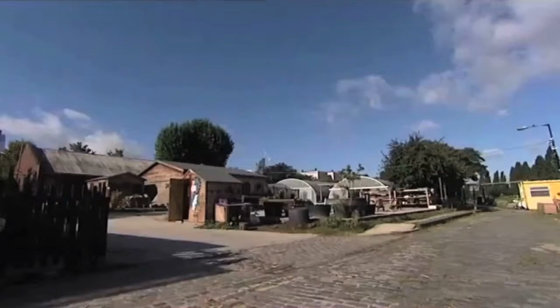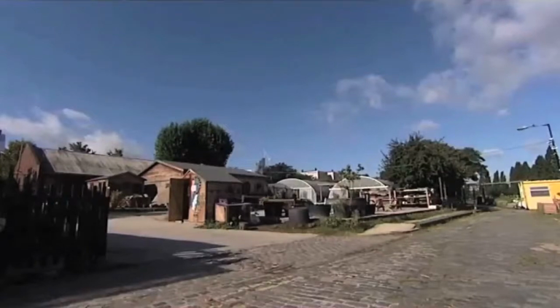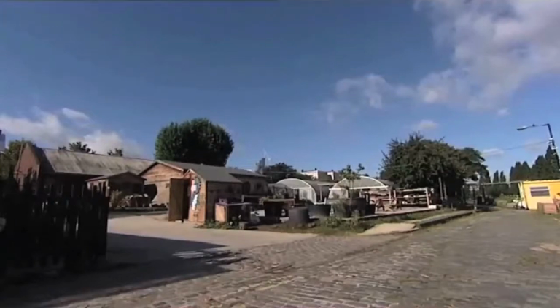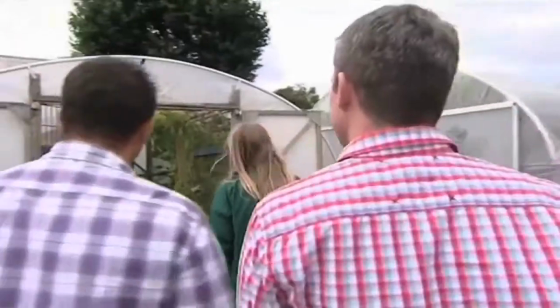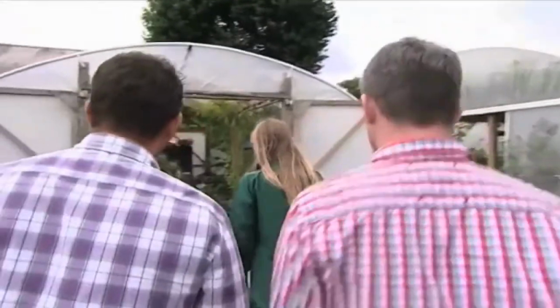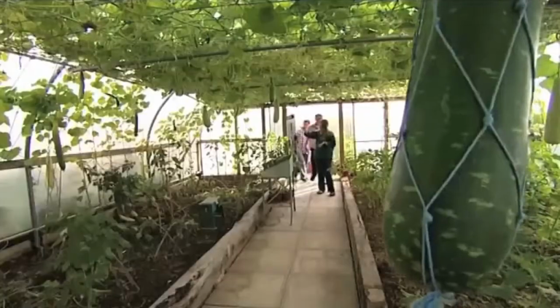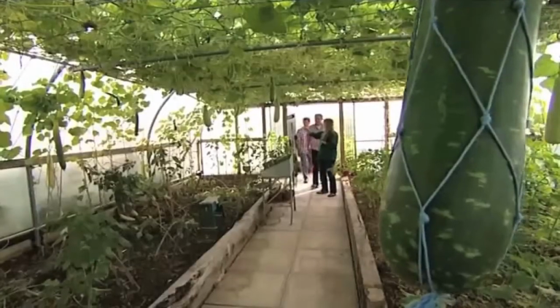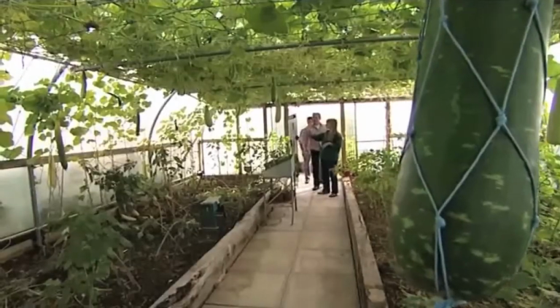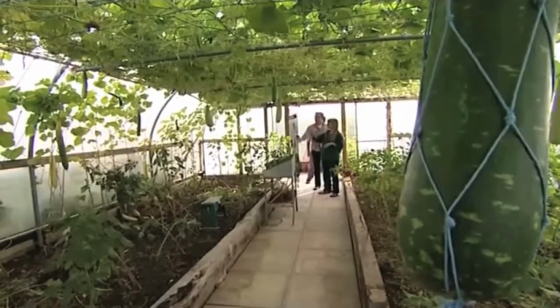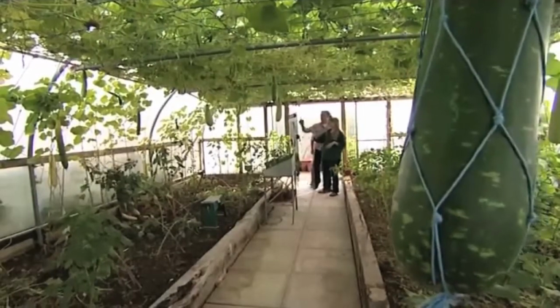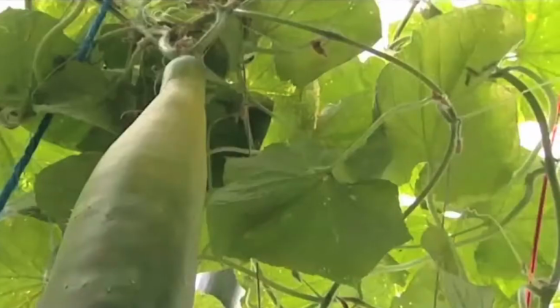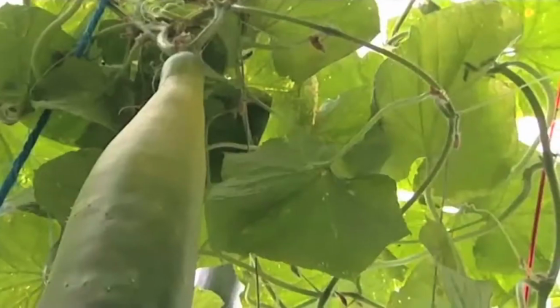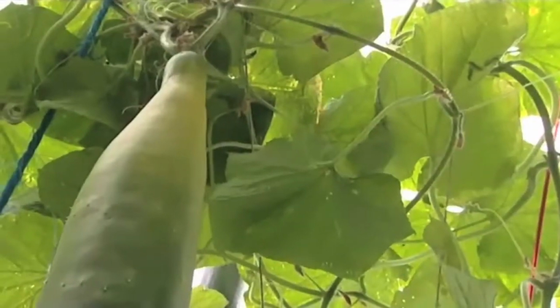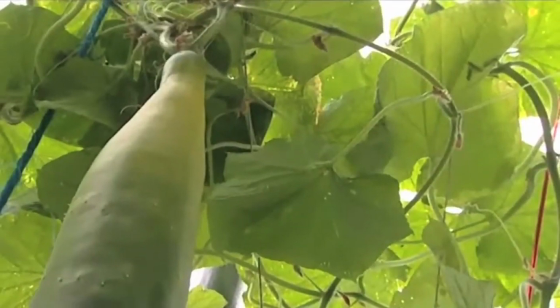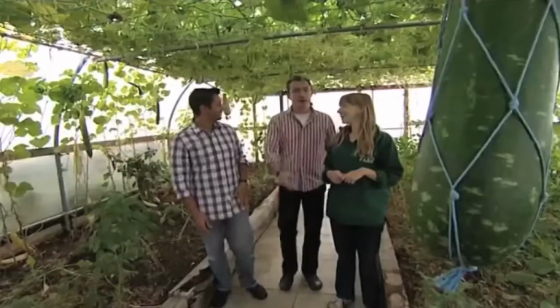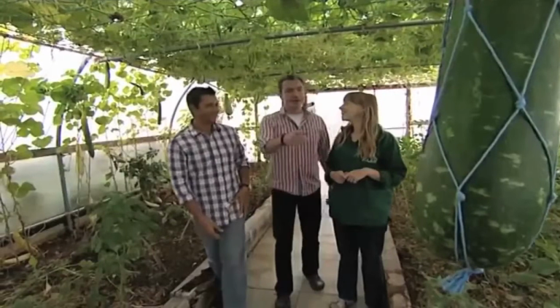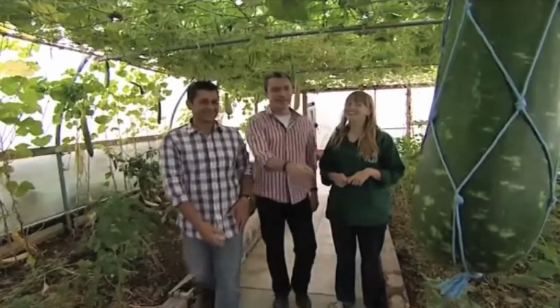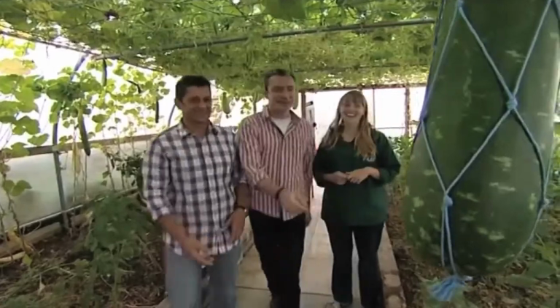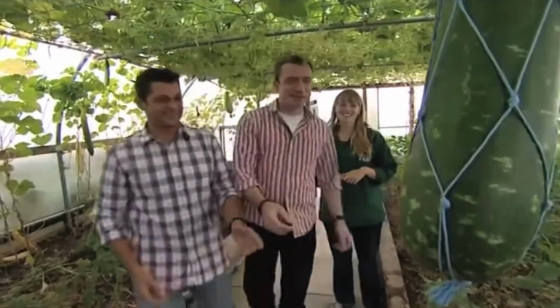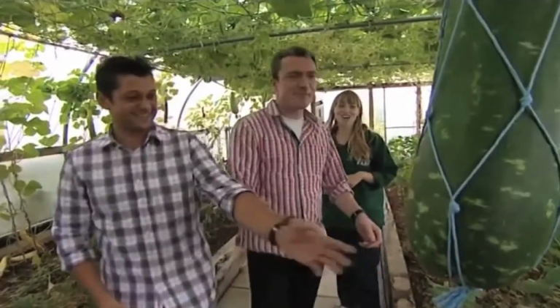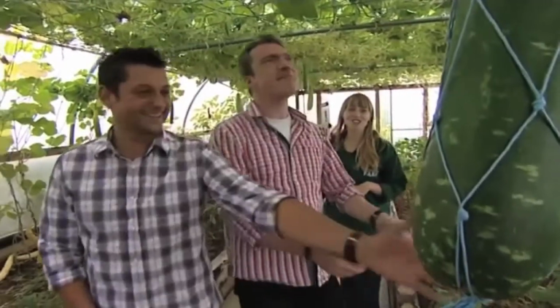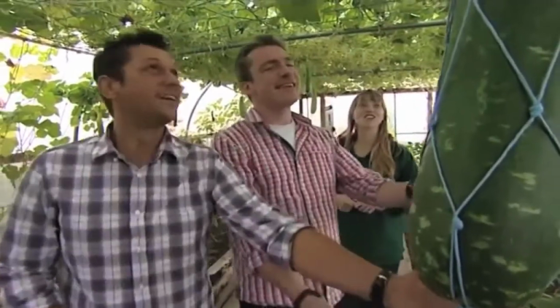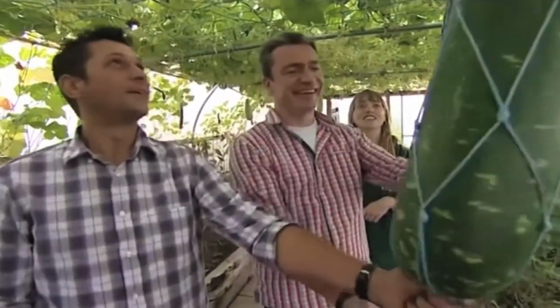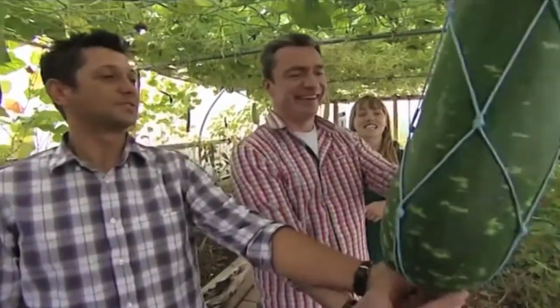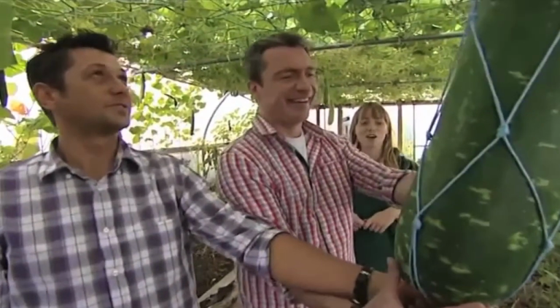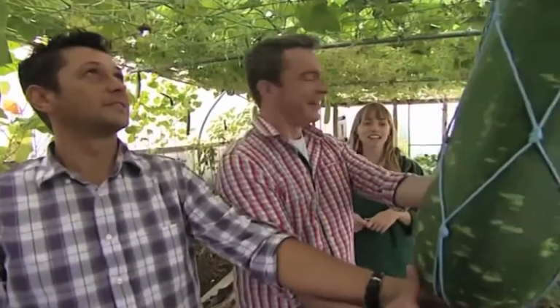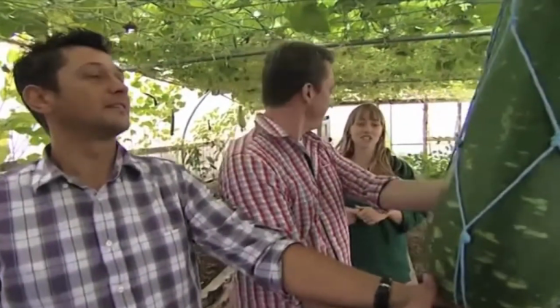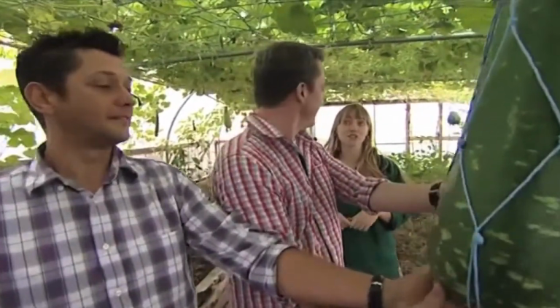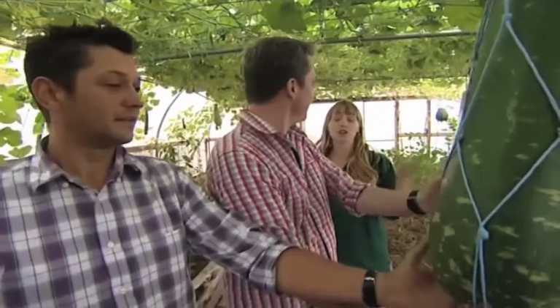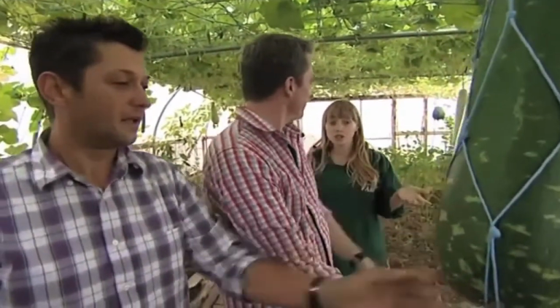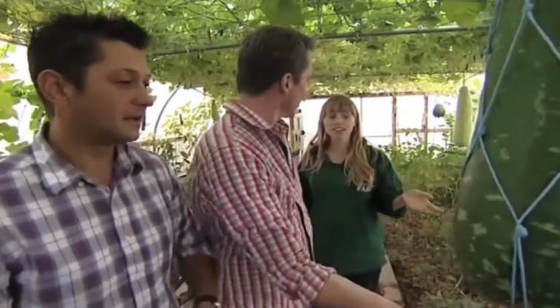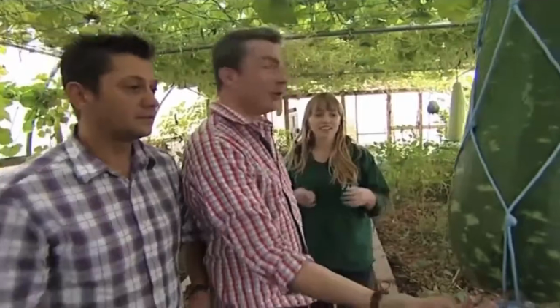We've got some cucumbers in here — exactly what I'm after. Wow, look at that! These are quite special. These are a Bangladeshi gourd called kodu kodu.